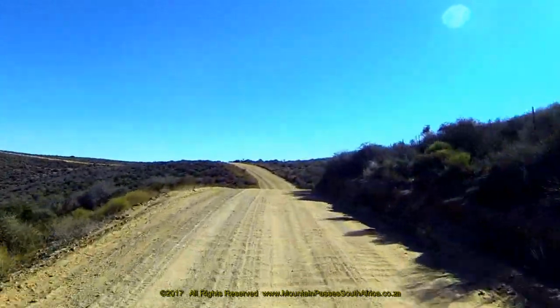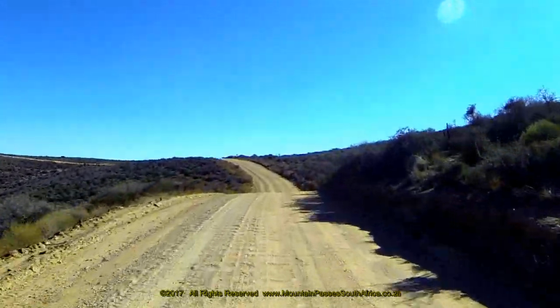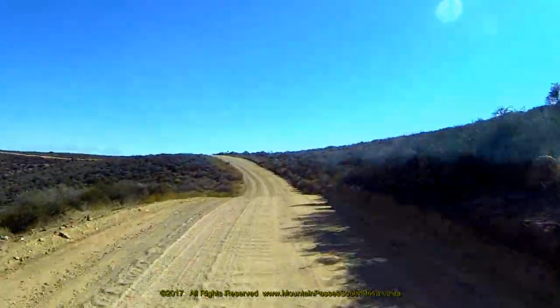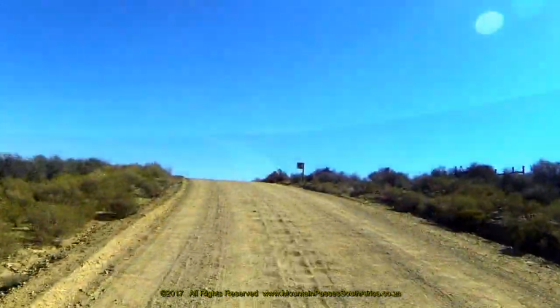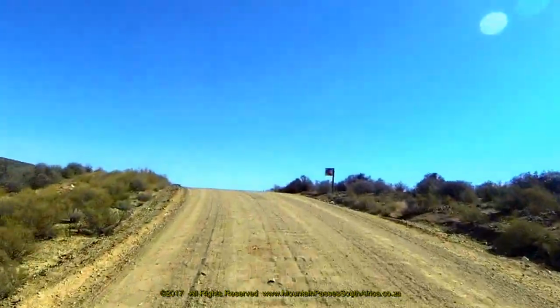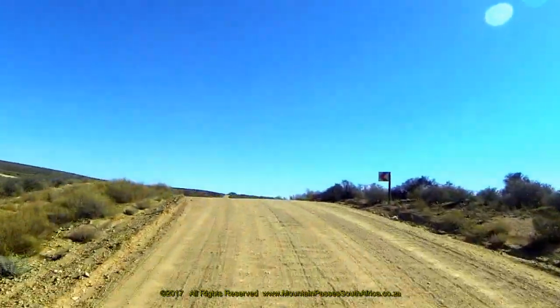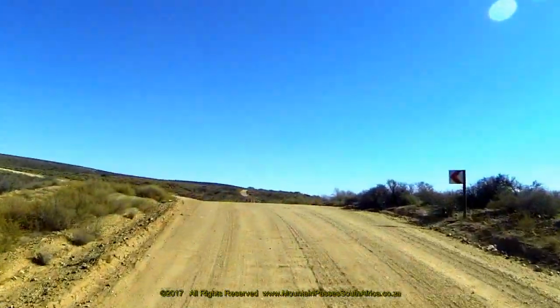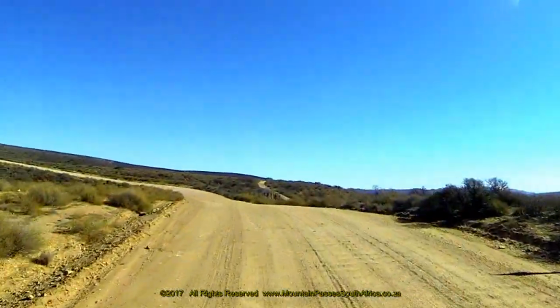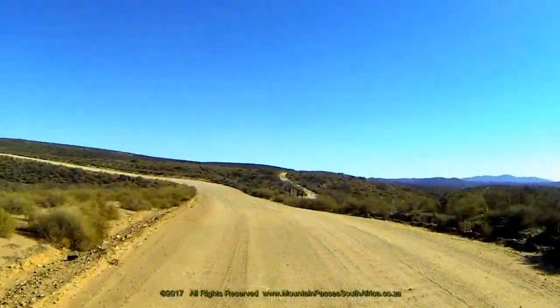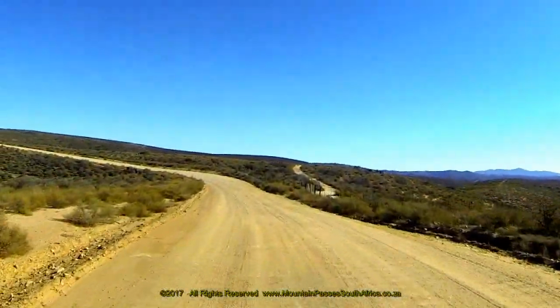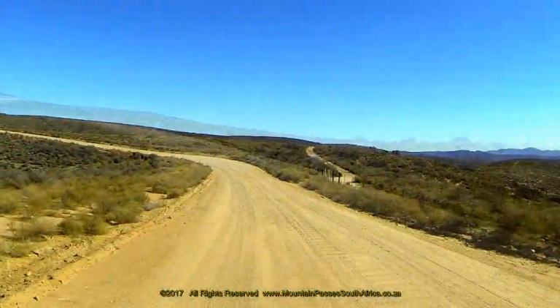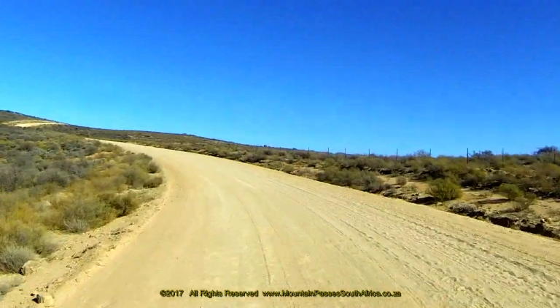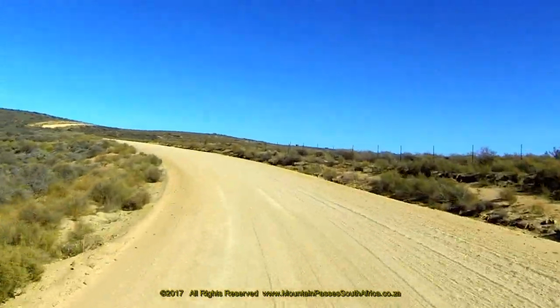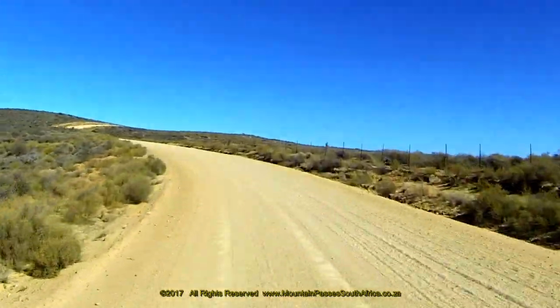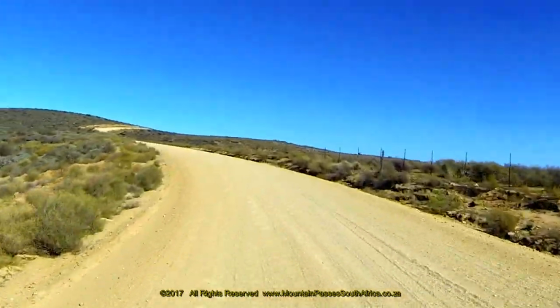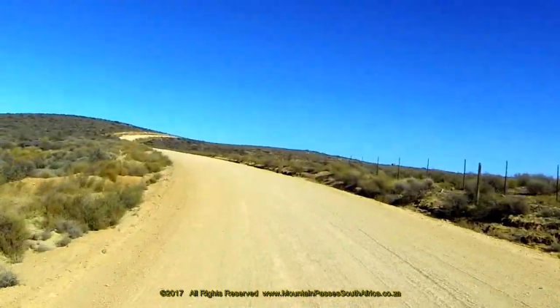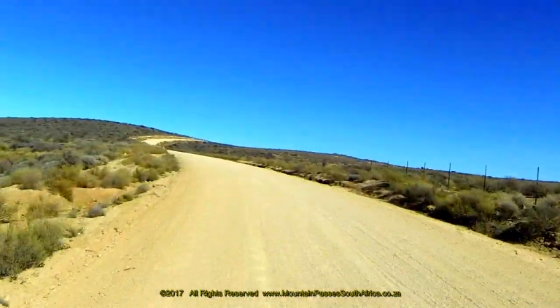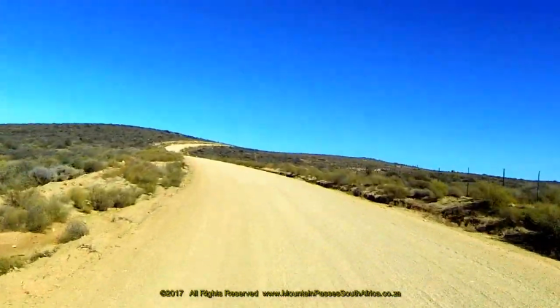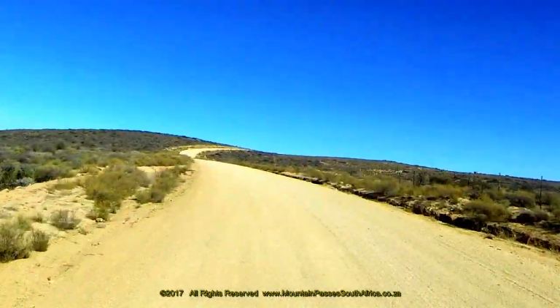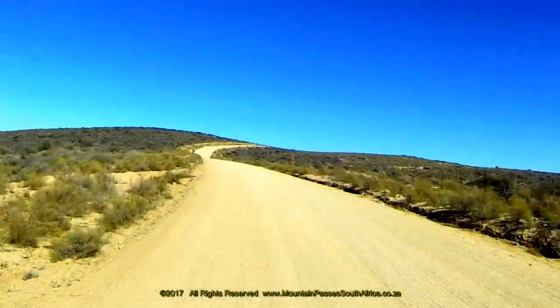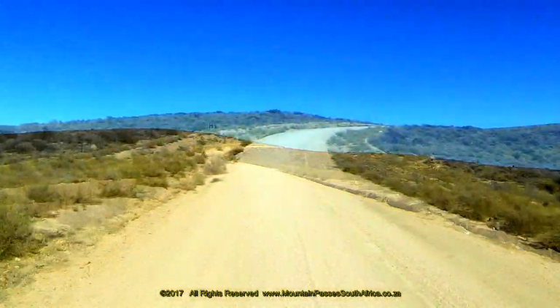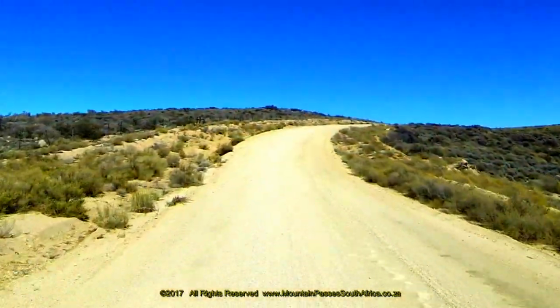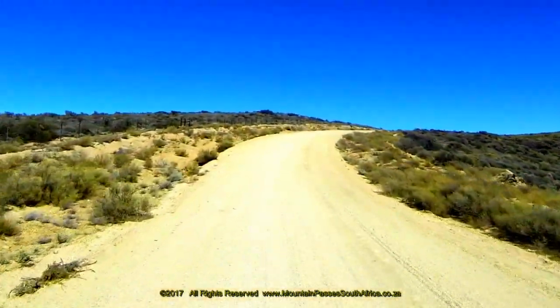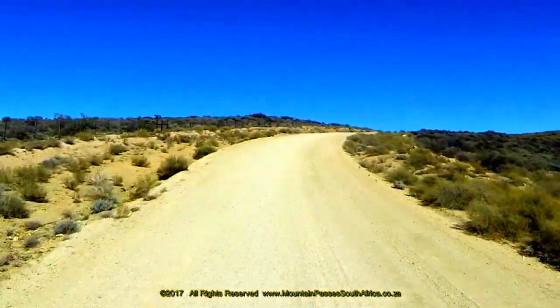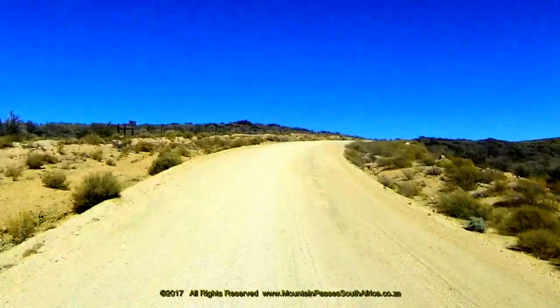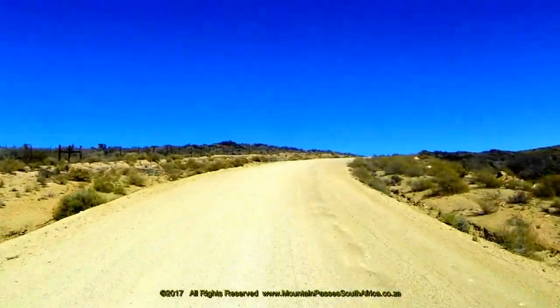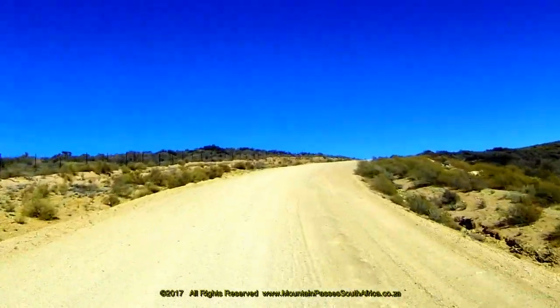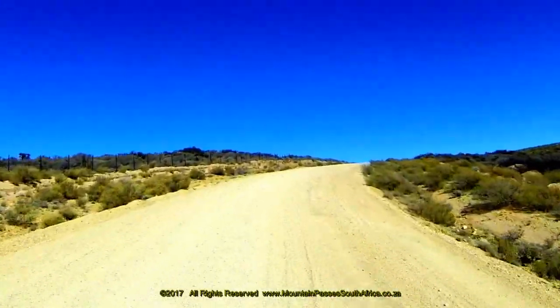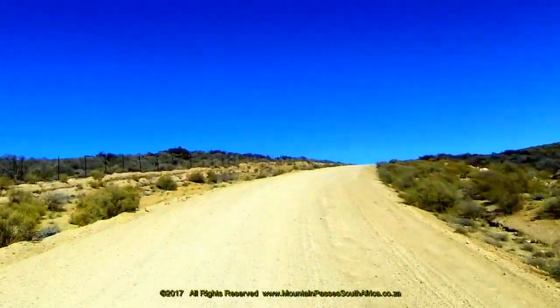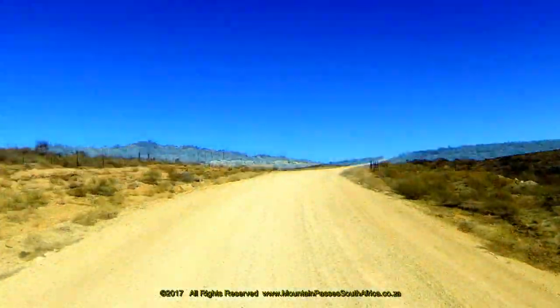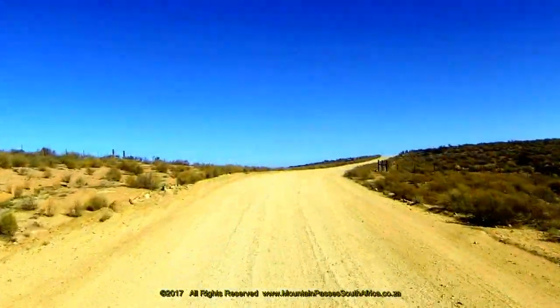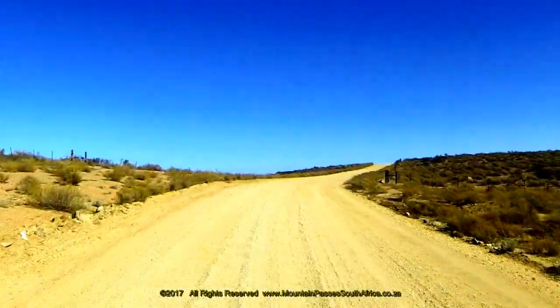The road undulates significantly until the 7.1 kilometer mark with very little overall change in altitude. The views to the left are wonderful and the road can be seen for a long way ahead as it follows the spine of the main ridge.